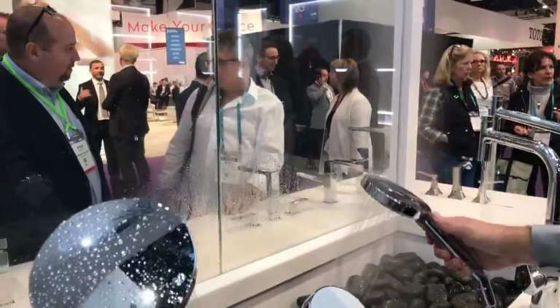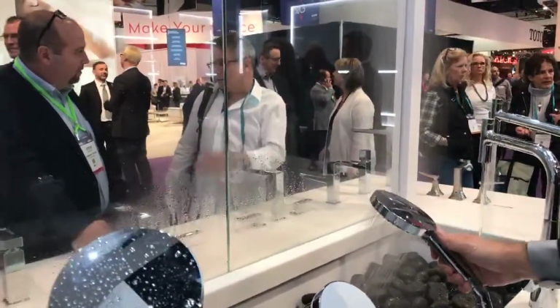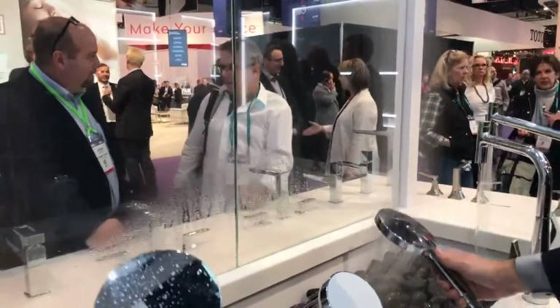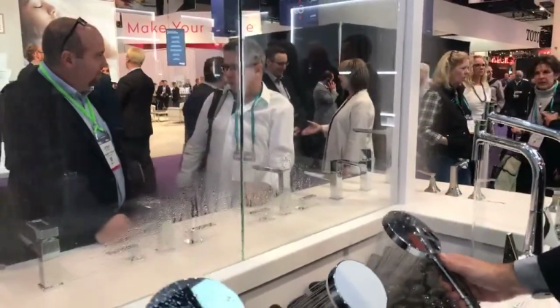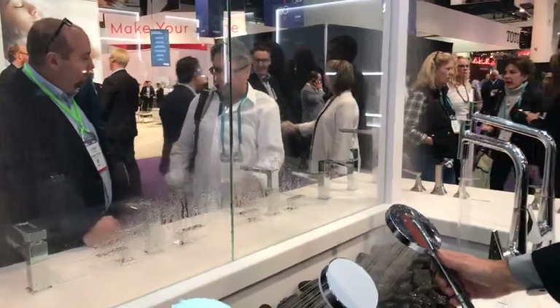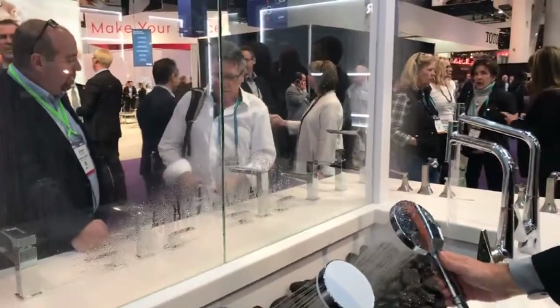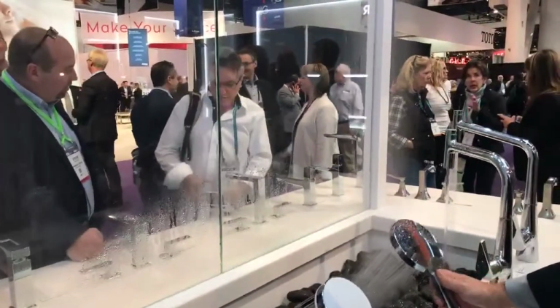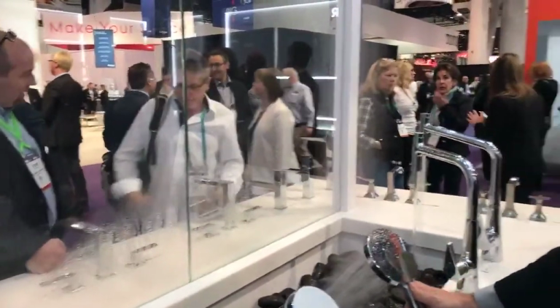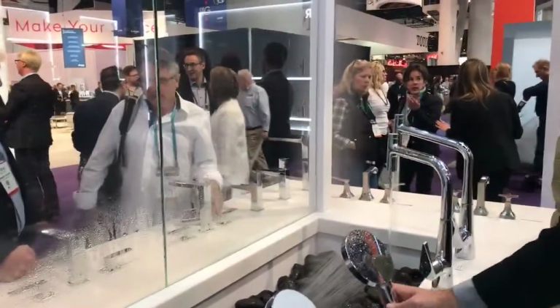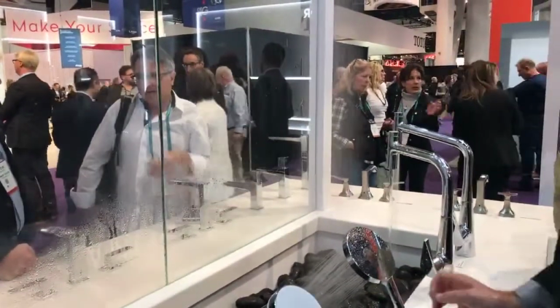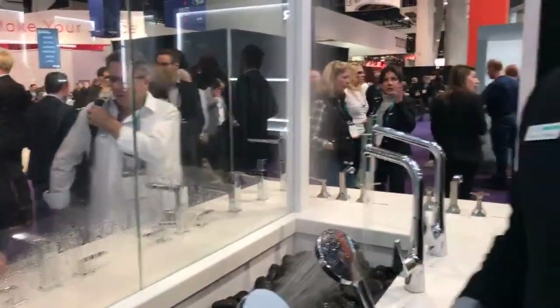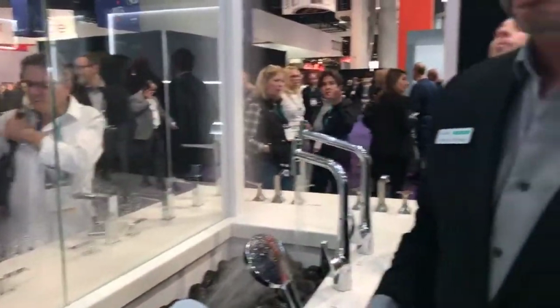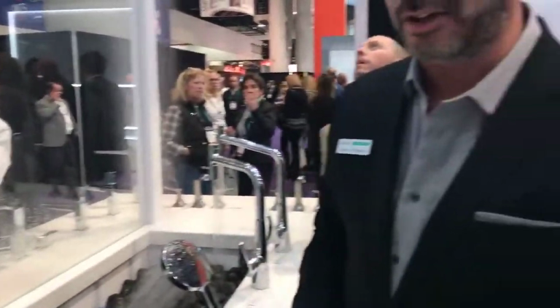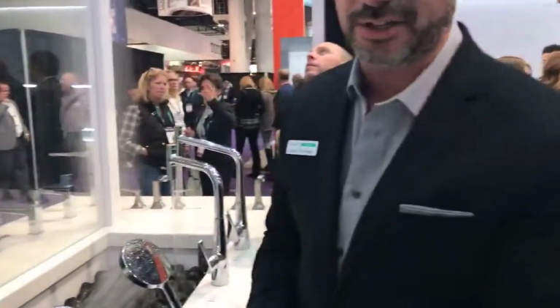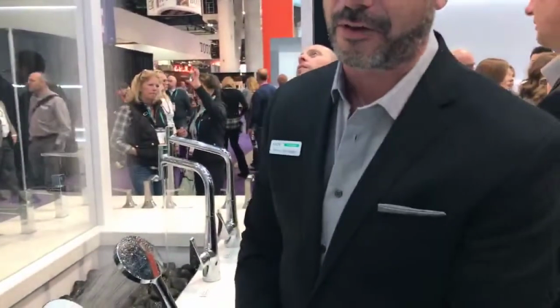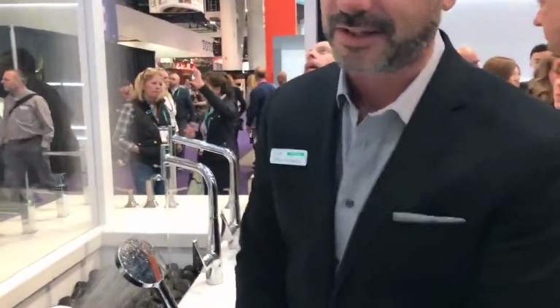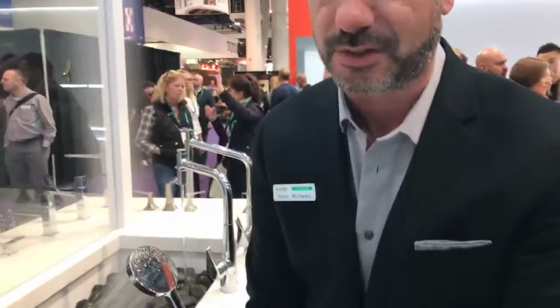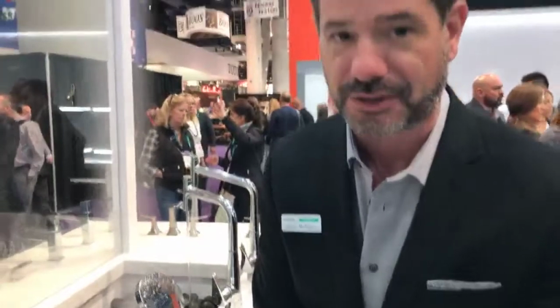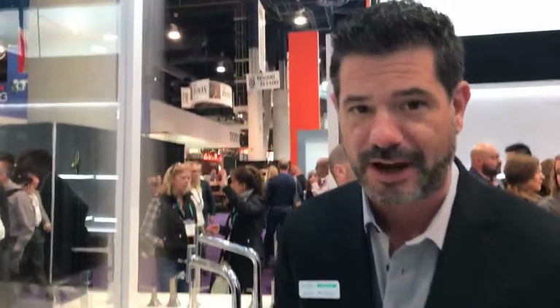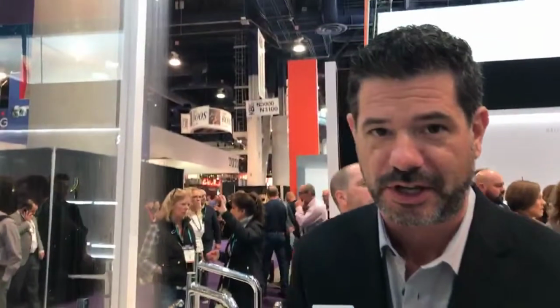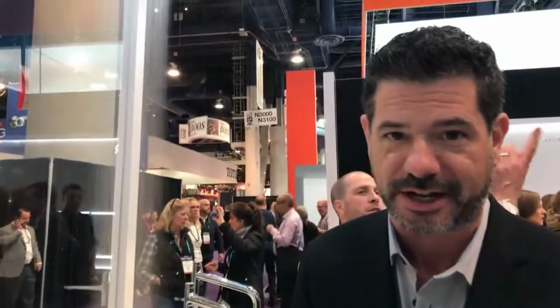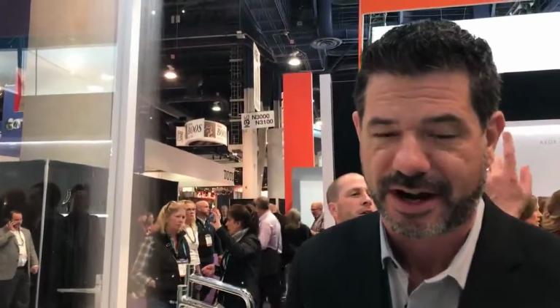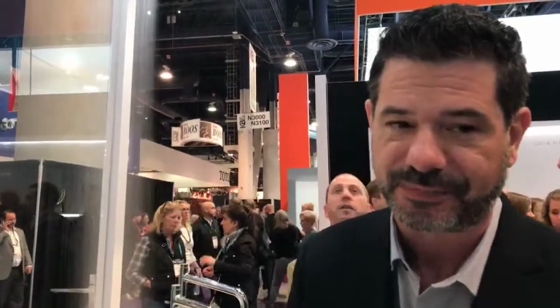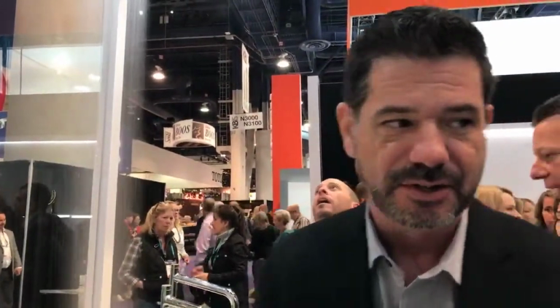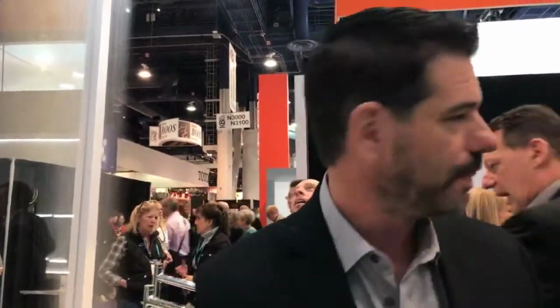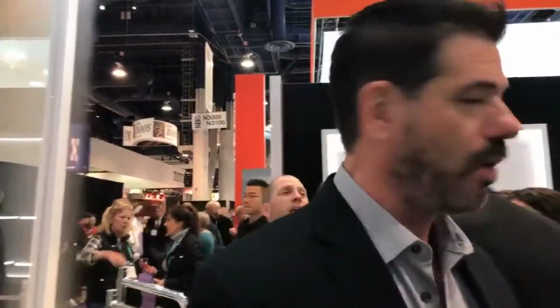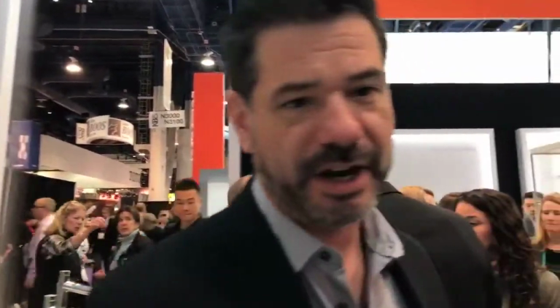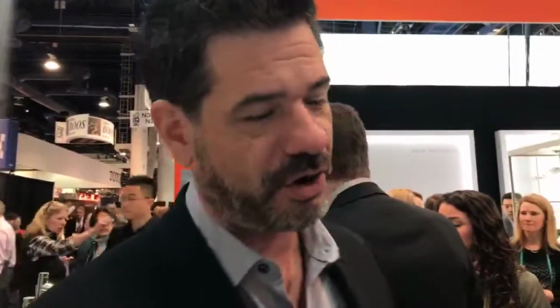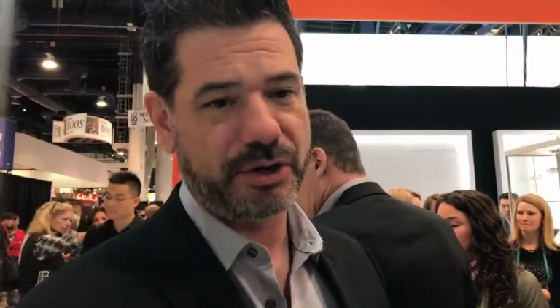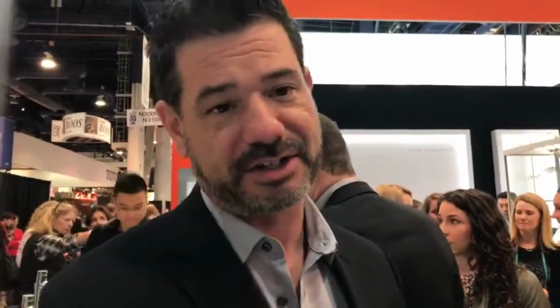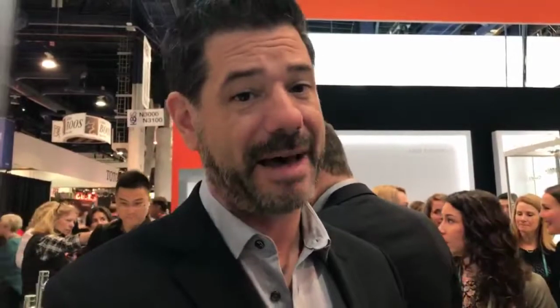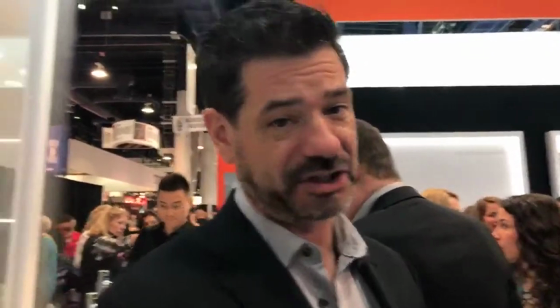Not only are we putting this into our shower heads and hand showers, we're incorporating the technology into some of our faucets as well to provide a really unique experience. I'll walk you over here to show you our new collection called My Edition.